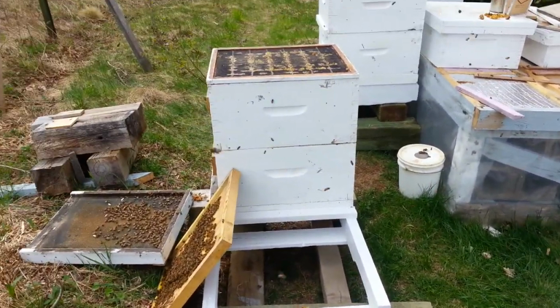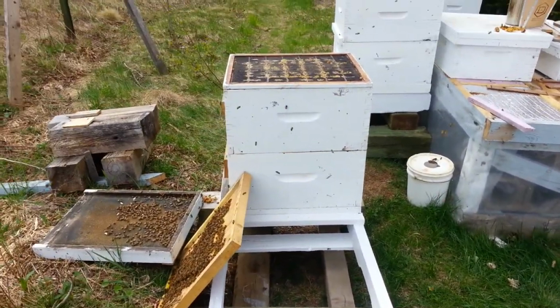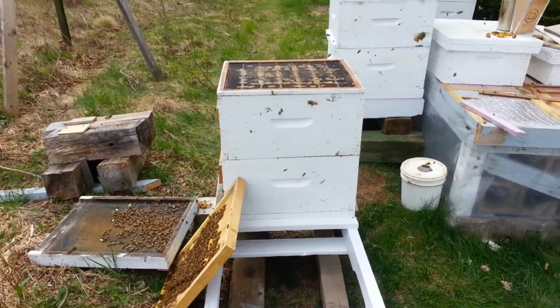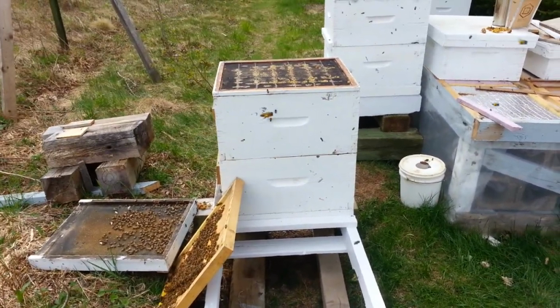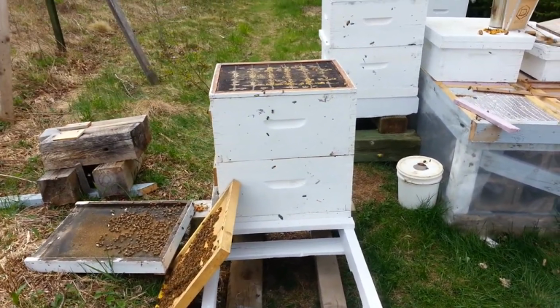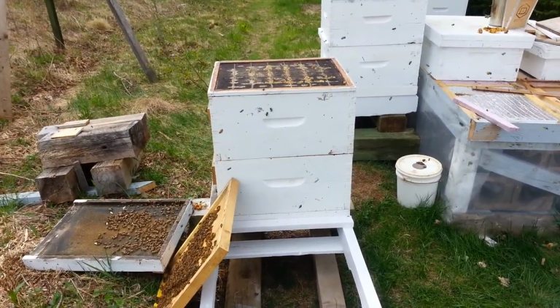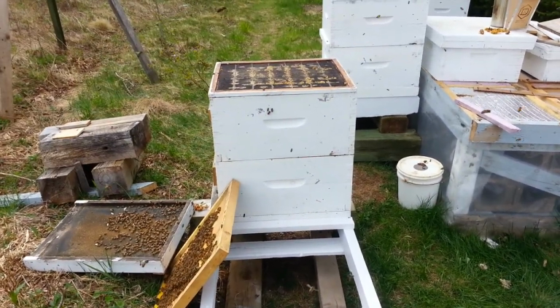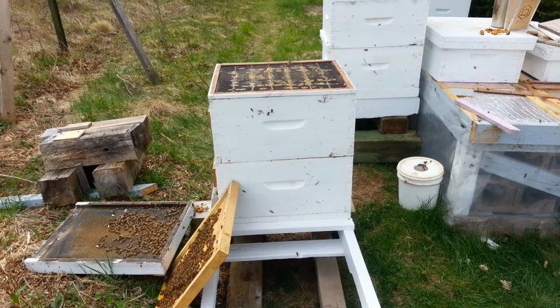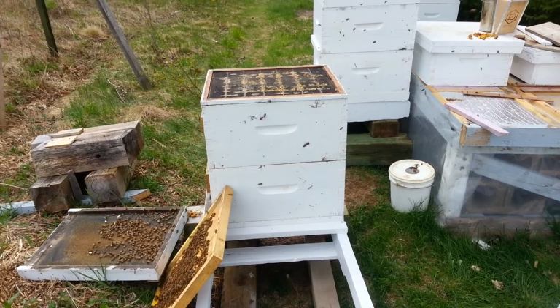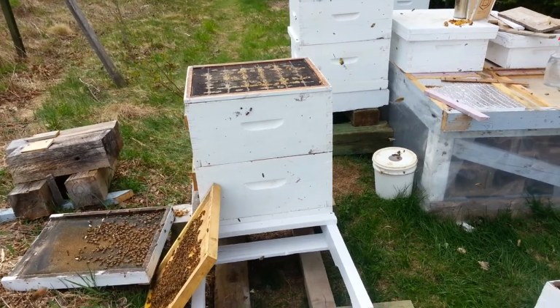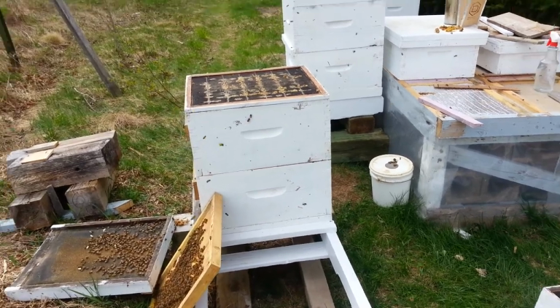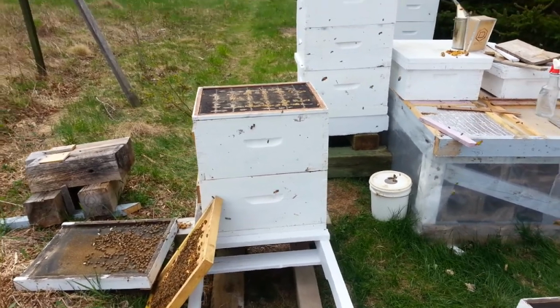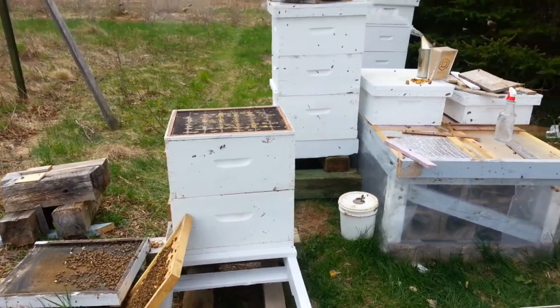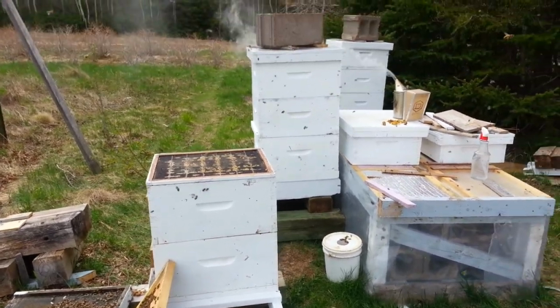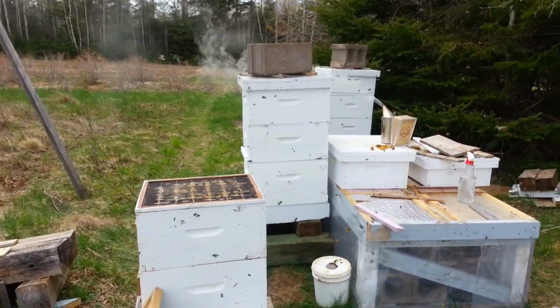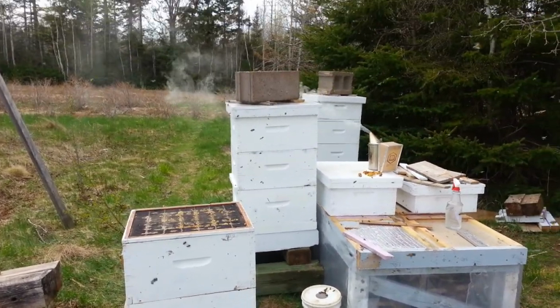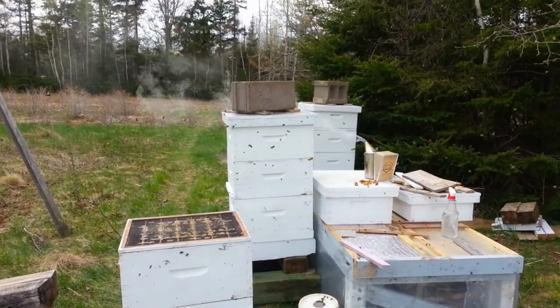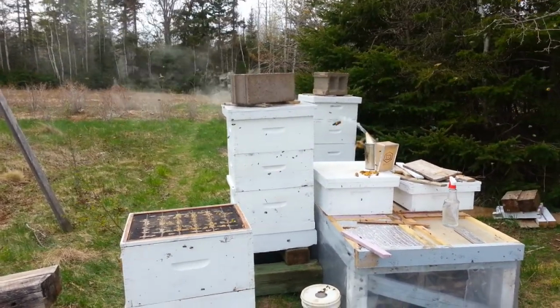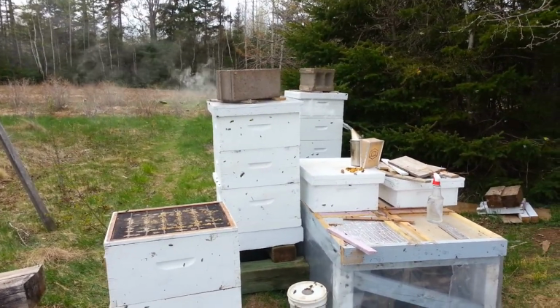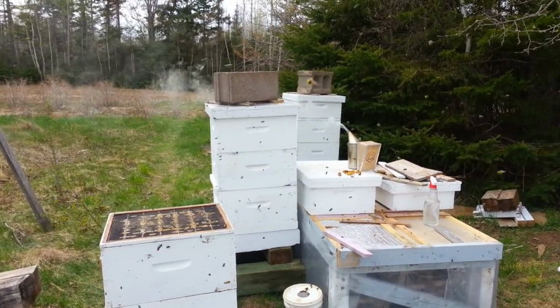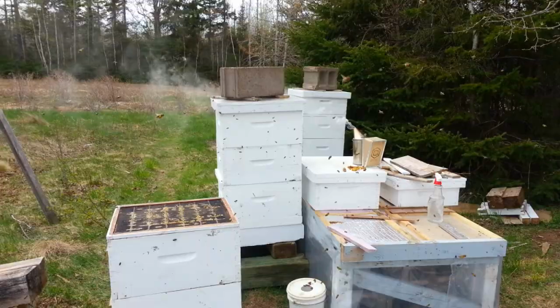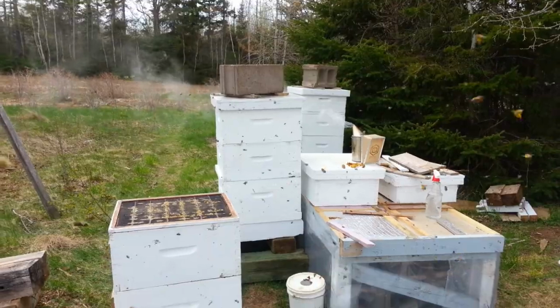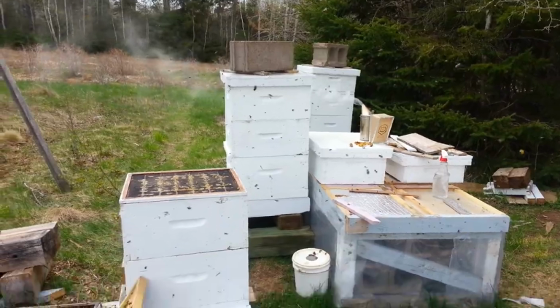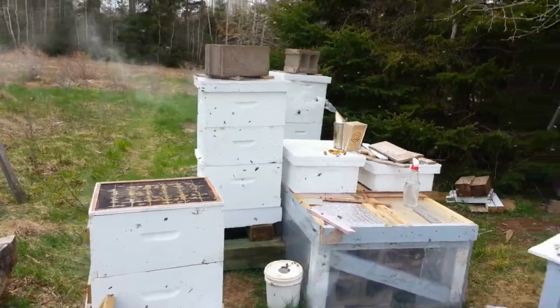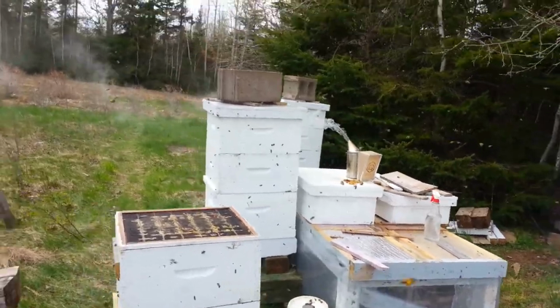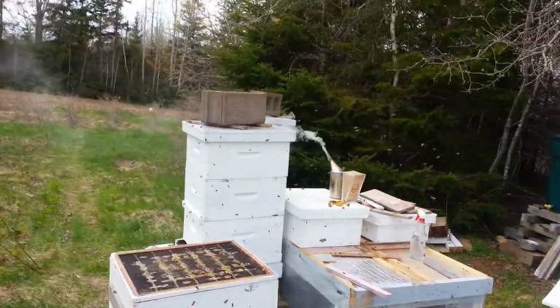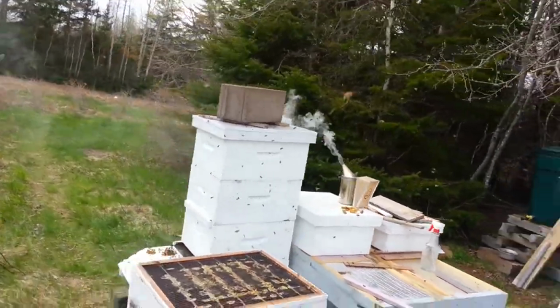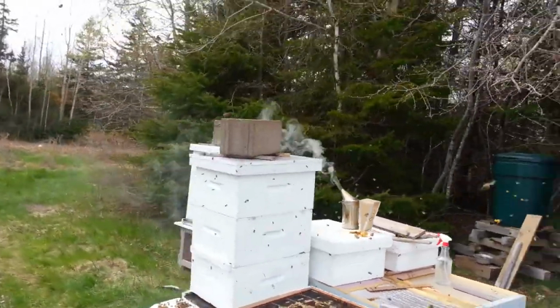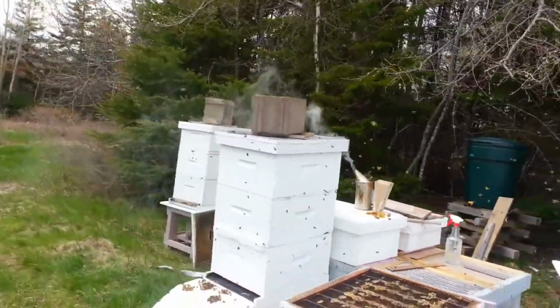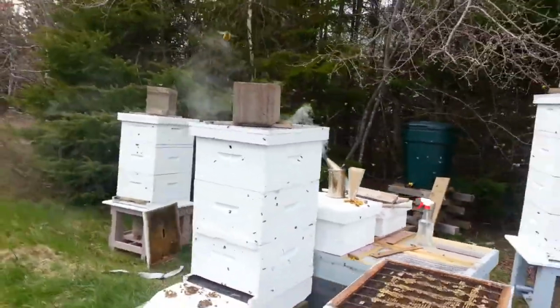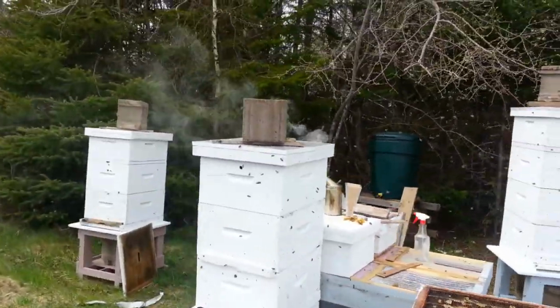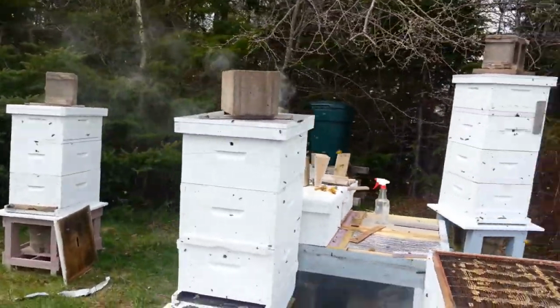And that prevents the queen from getting up into this box where our frames will be filled with honey. And now I have room to expand. Caribou Apiary, May 21st. Warm day.